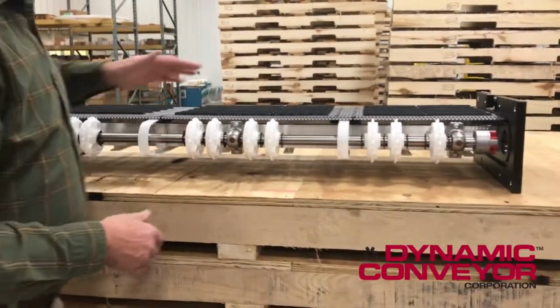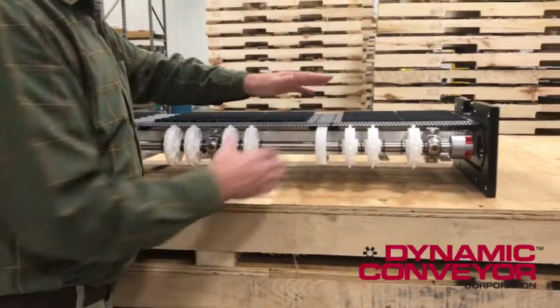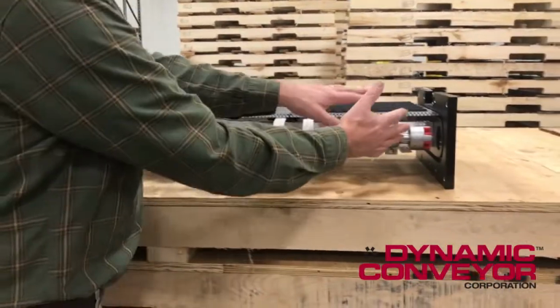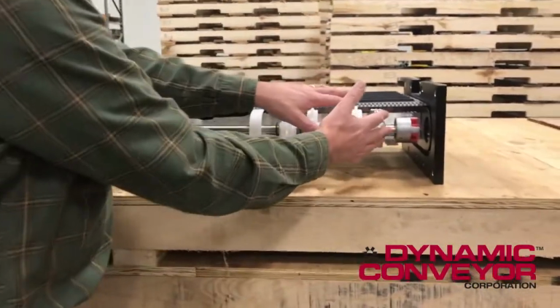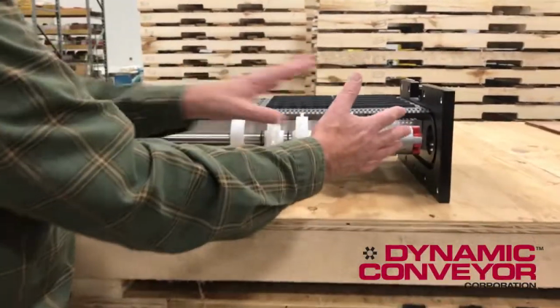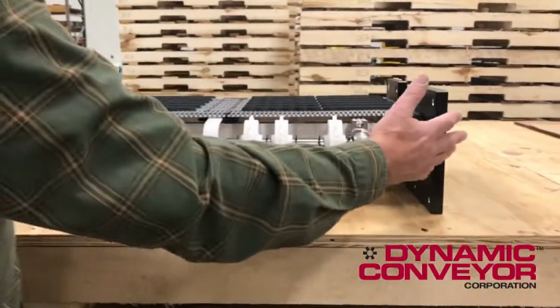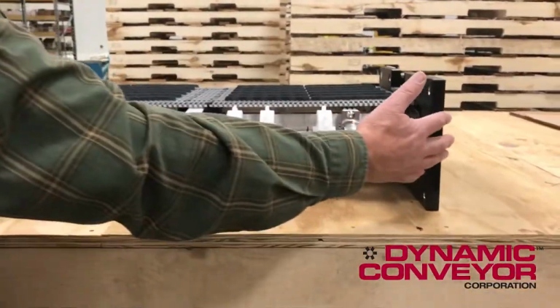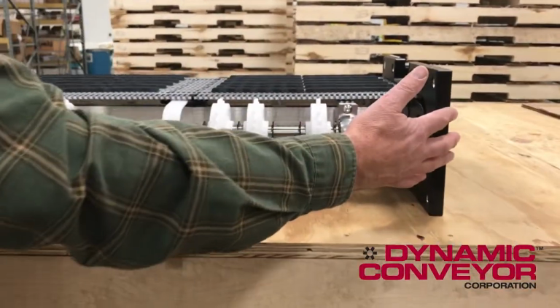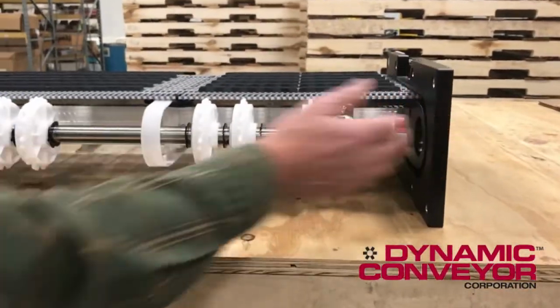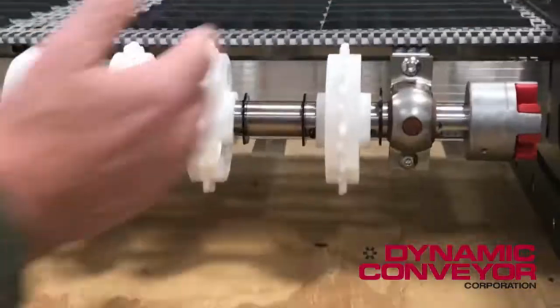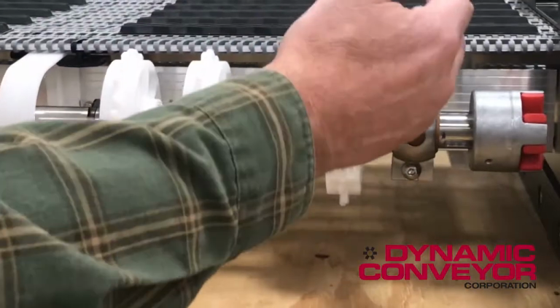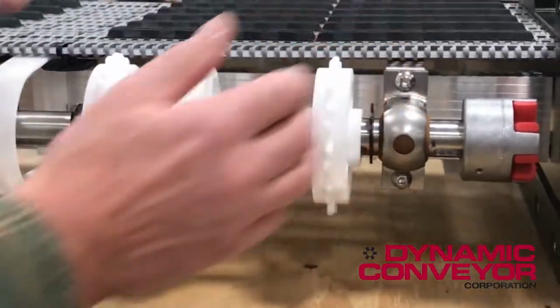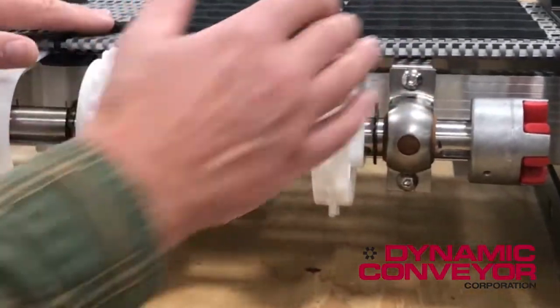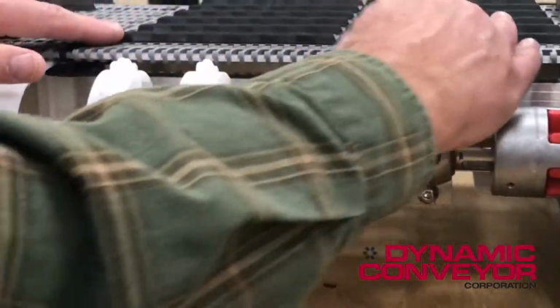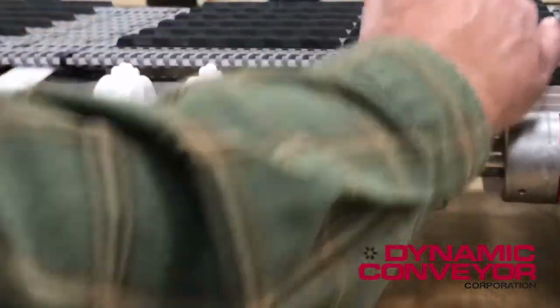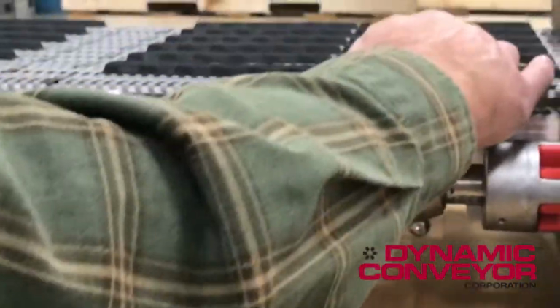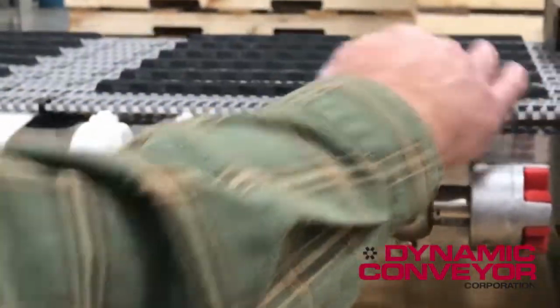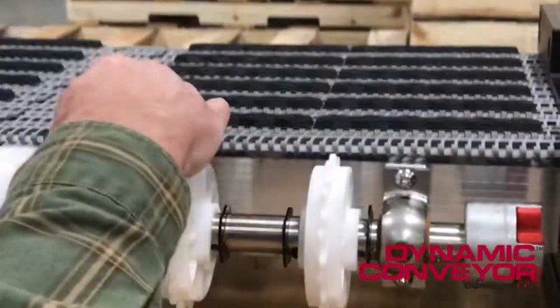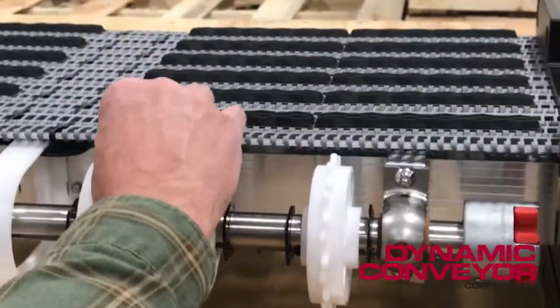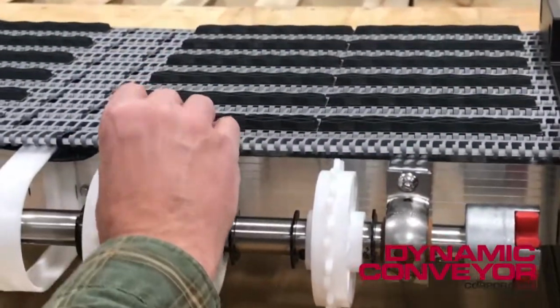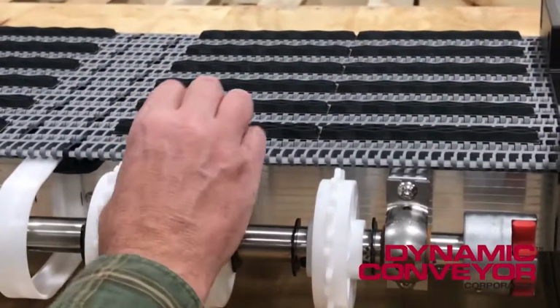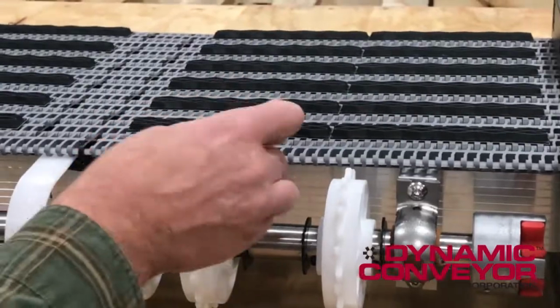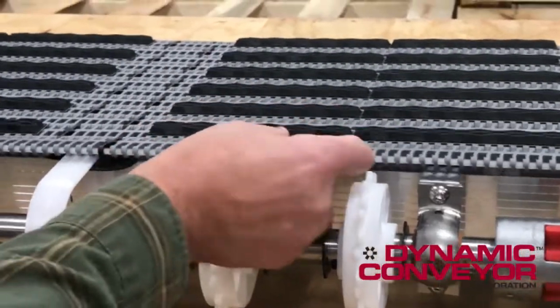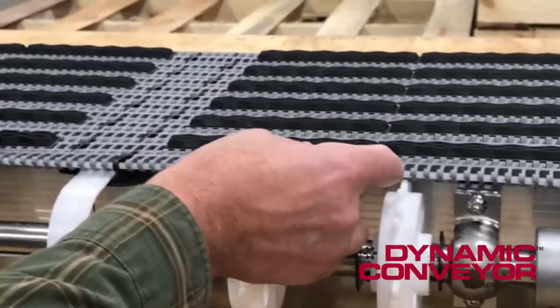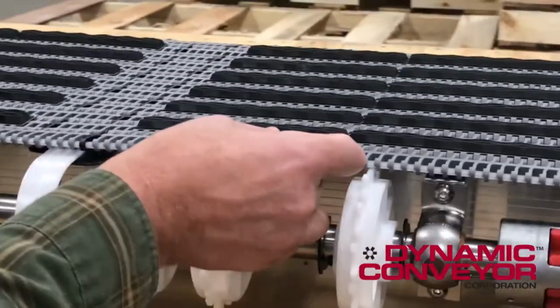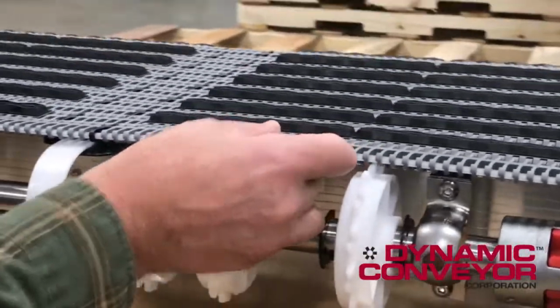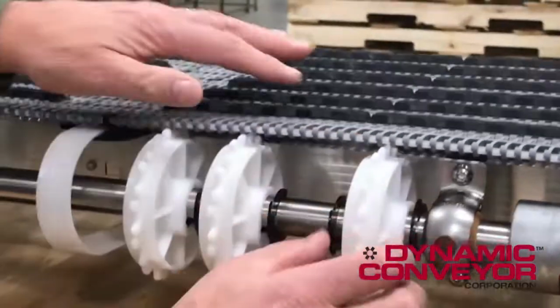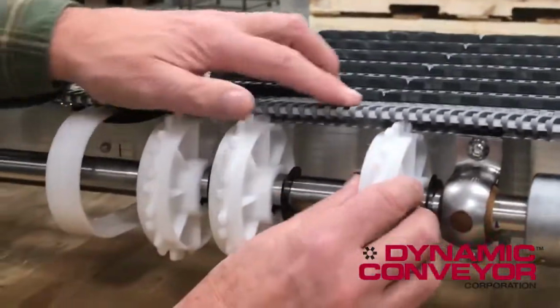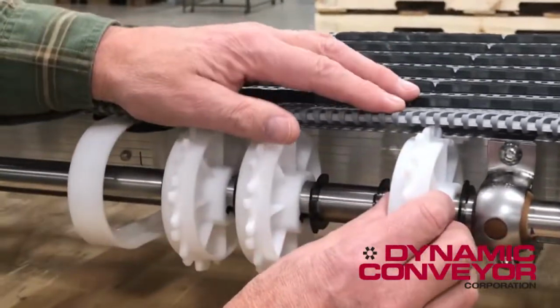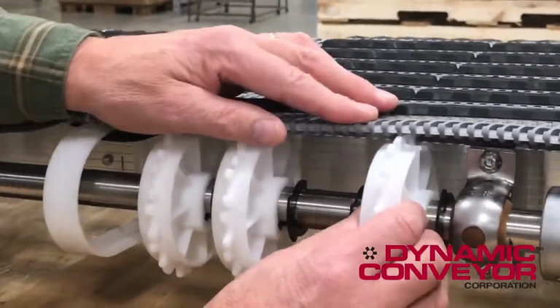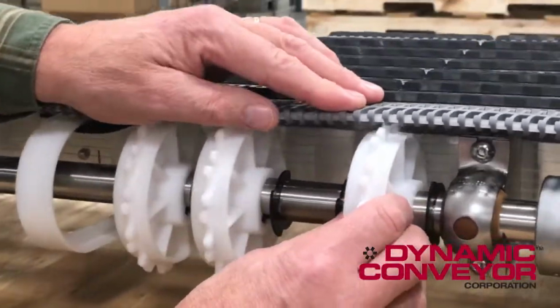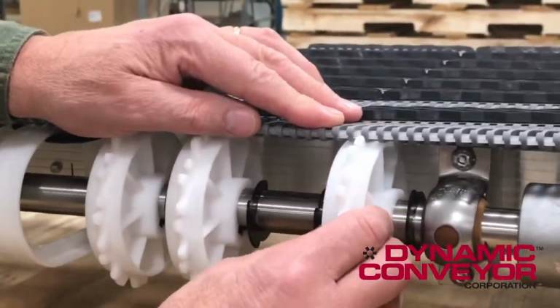Right now I have every sprocket between either side of the E-clips. Now I'm just going to work from one side. I picked a big wide conveyor on purpose, but we're going to engage the belt. We're just going to slide it up slow — everyone wants to do things fast, but you don't want to go fast right now. I'm just going to try to wiggle this first one in.